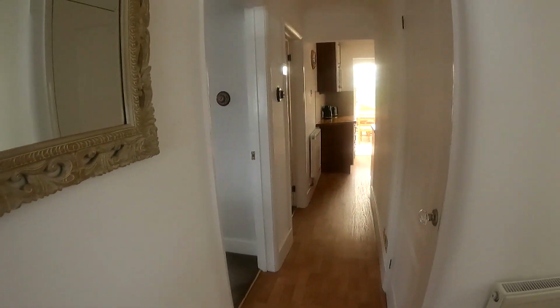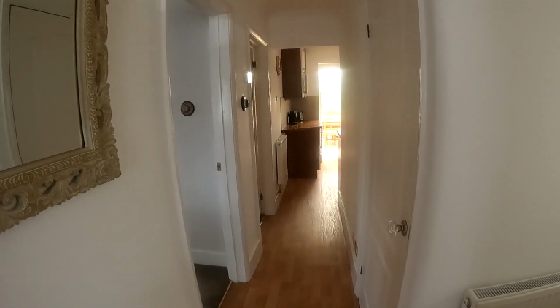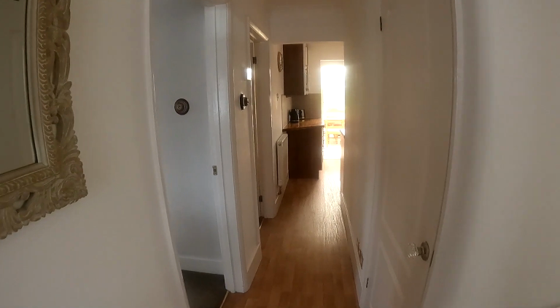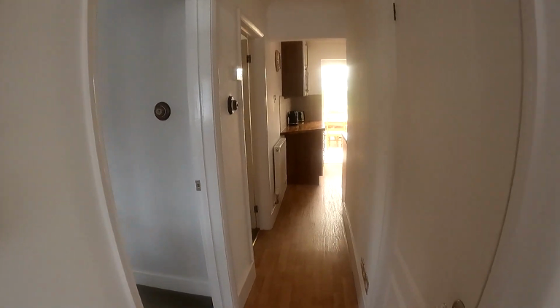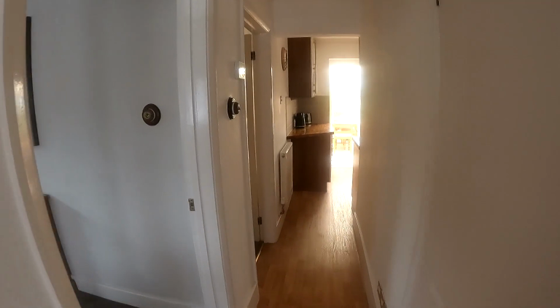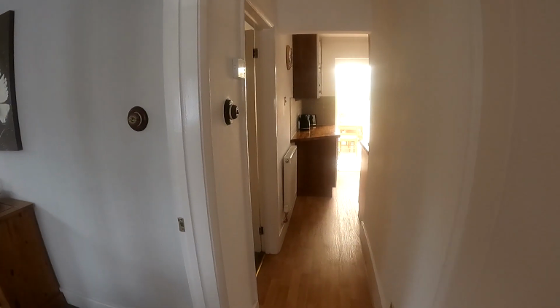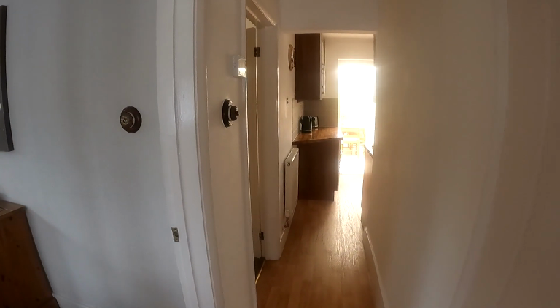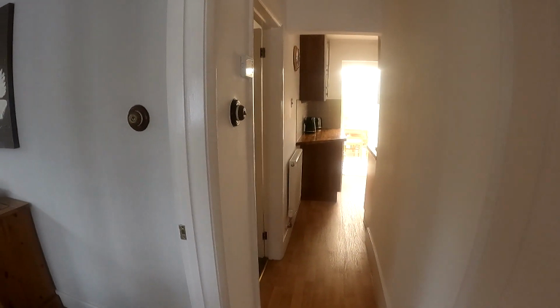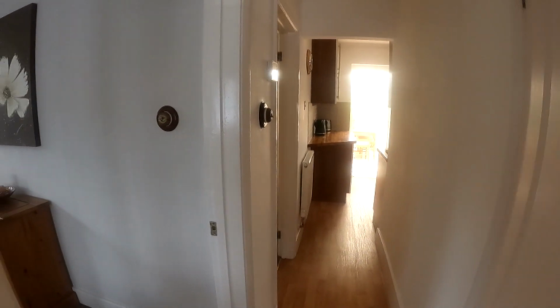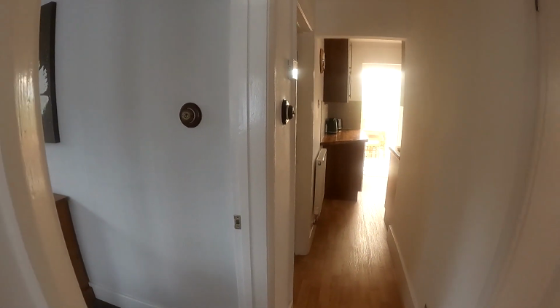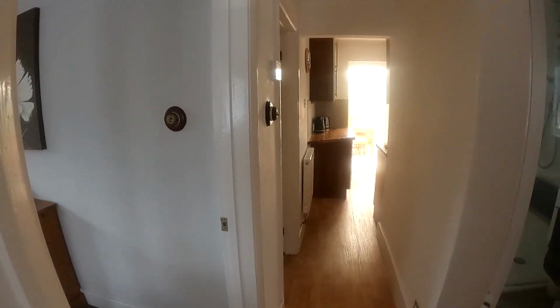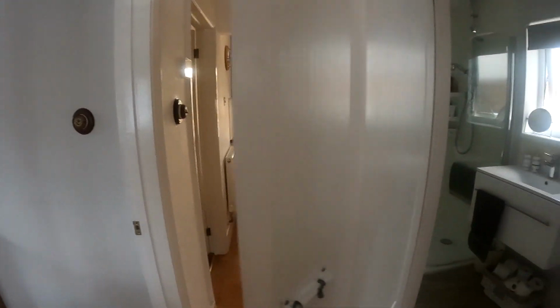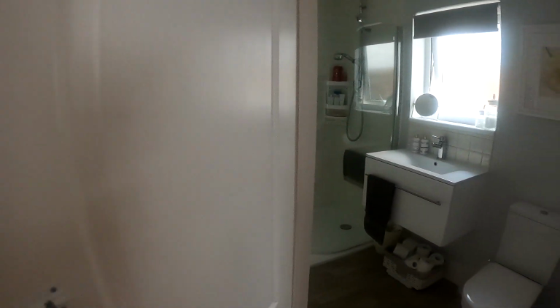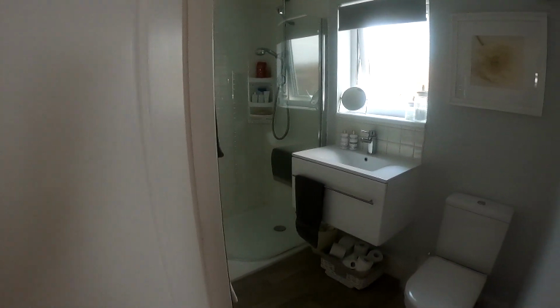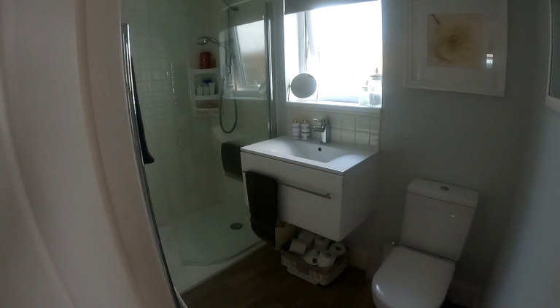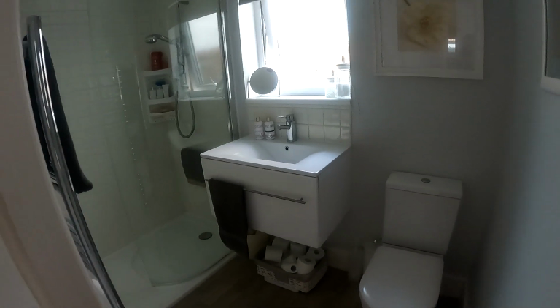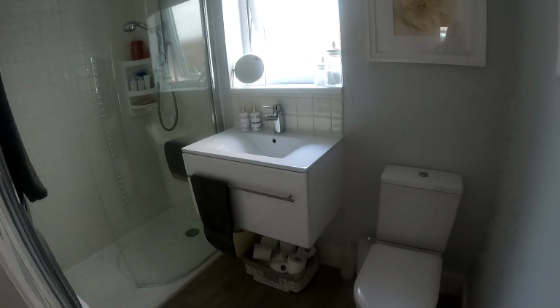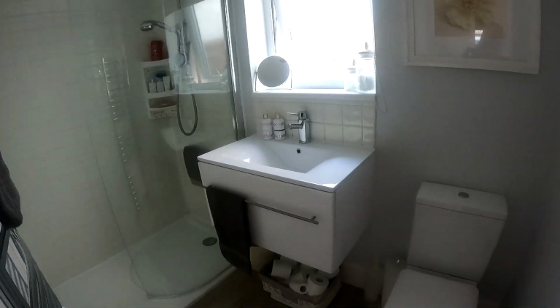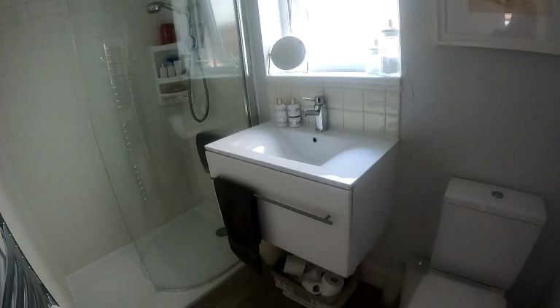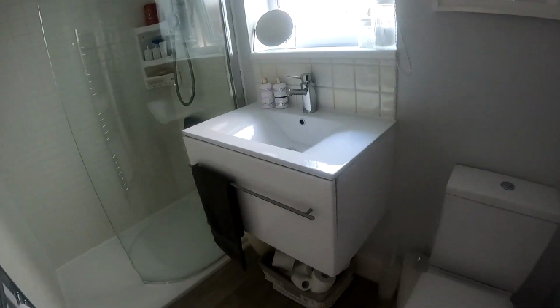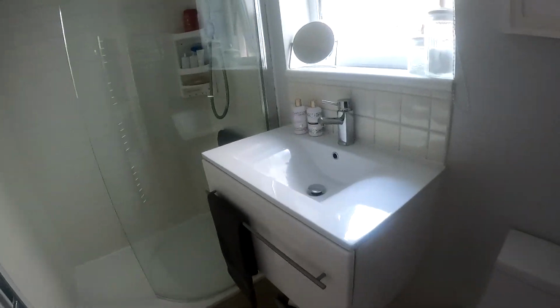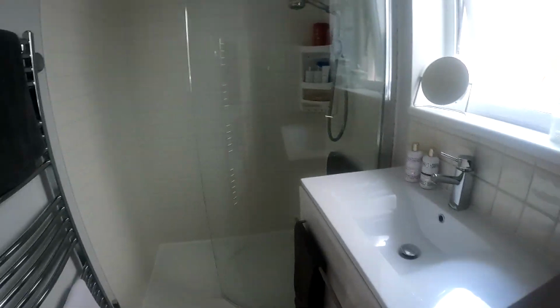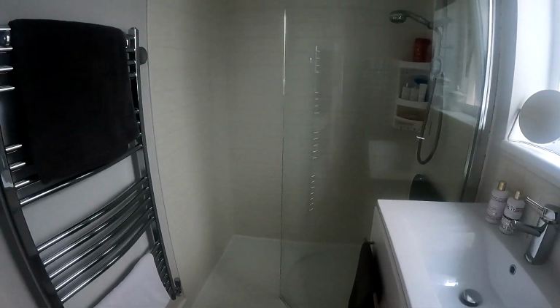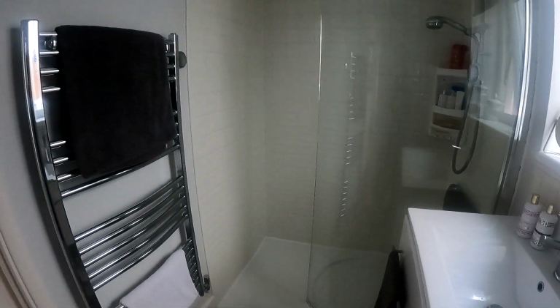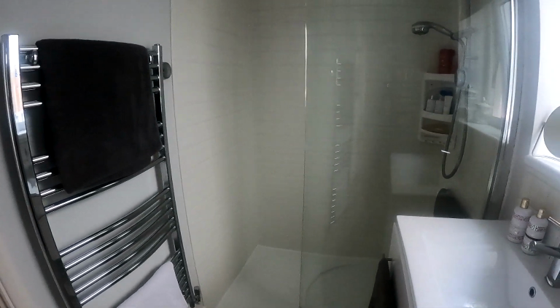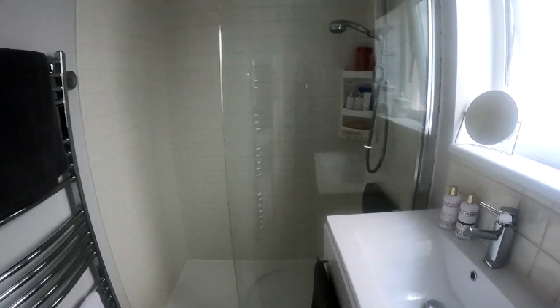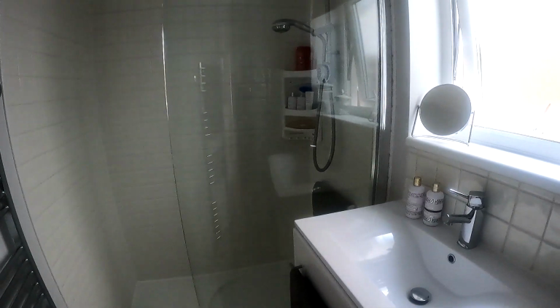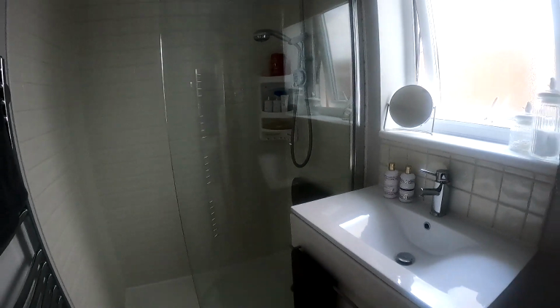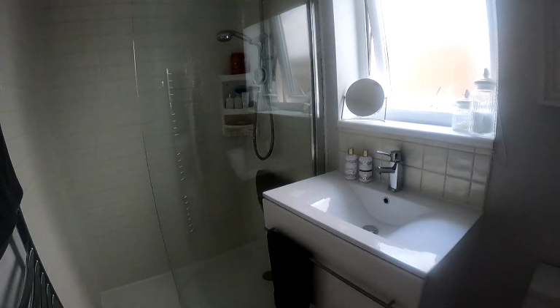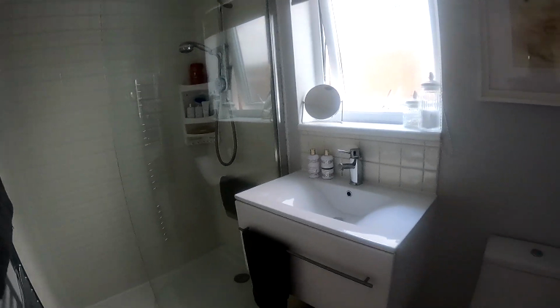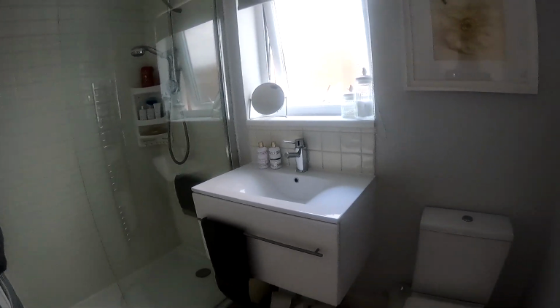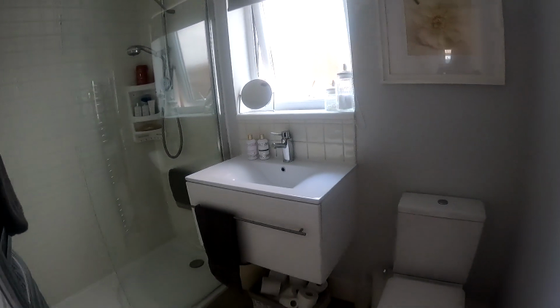Now next up, we're going to go through and take a look at the main shower room here. You'll see that we've got that nice big shower unit there on the left-hand side, and you've got that beautiful modern finish as well, with the chrome heated towel rail on the left, the loo and the sink unit.